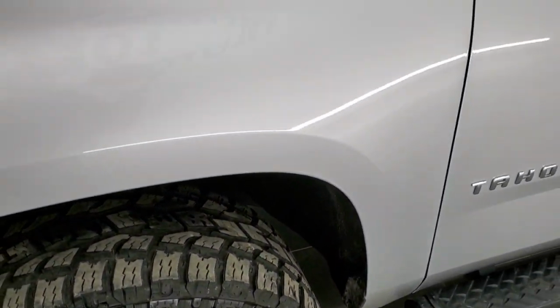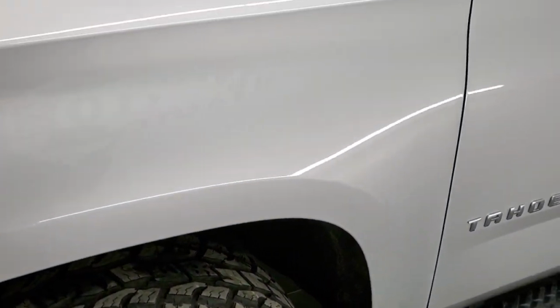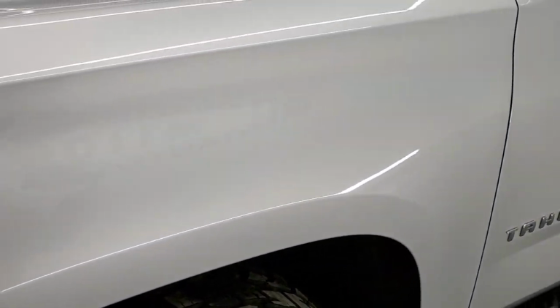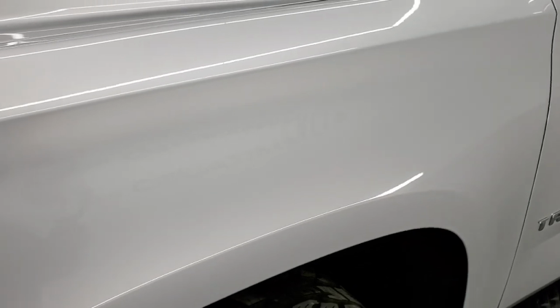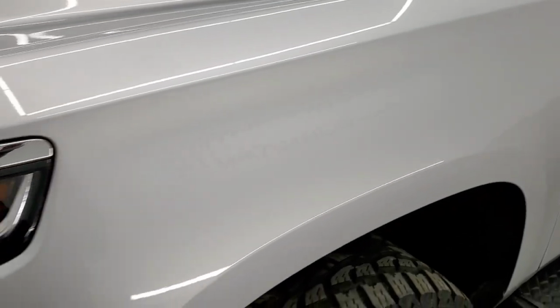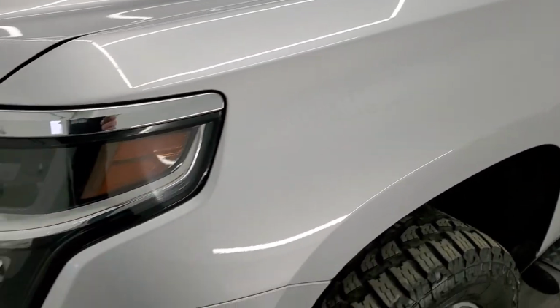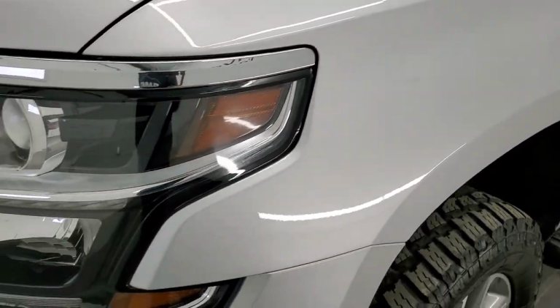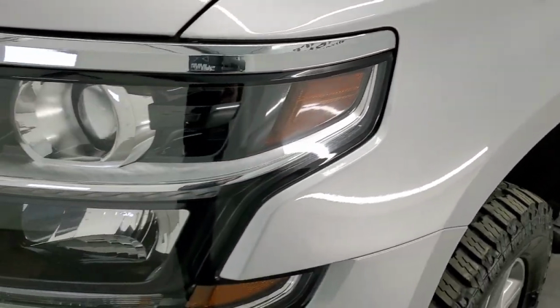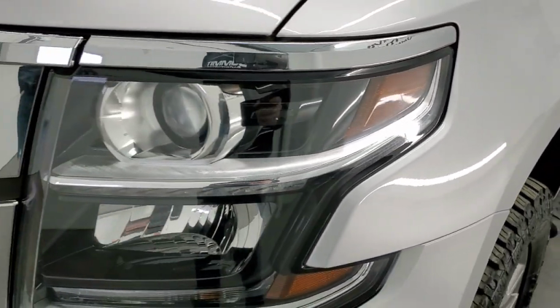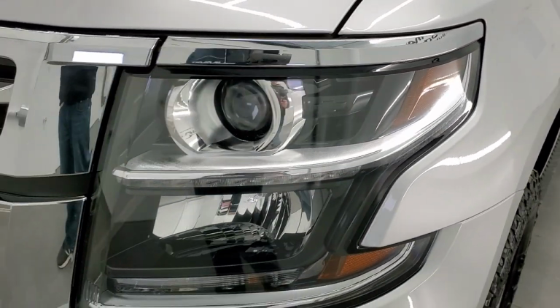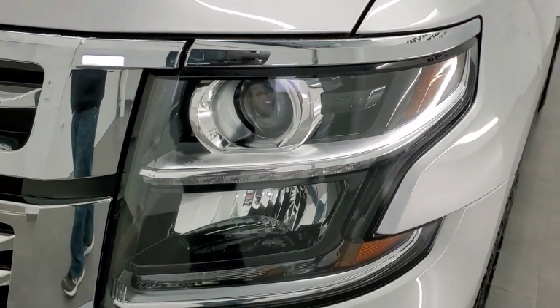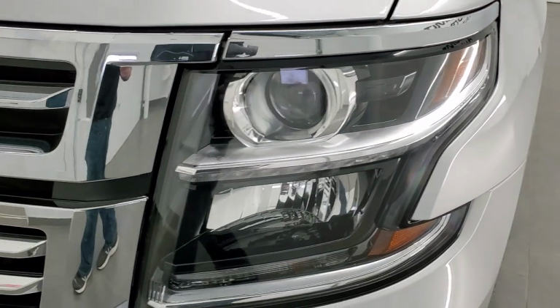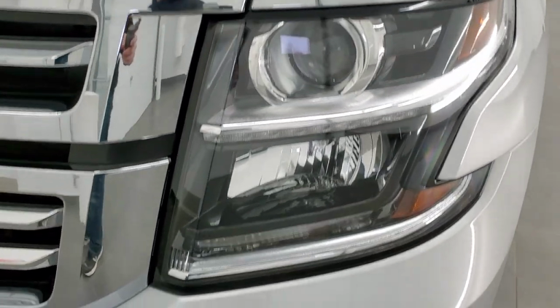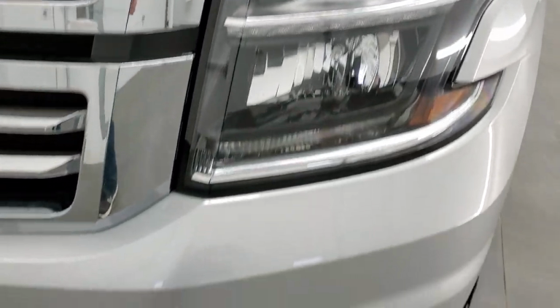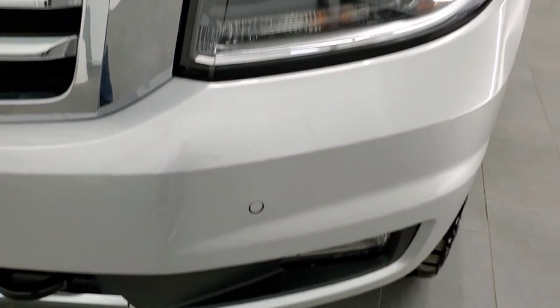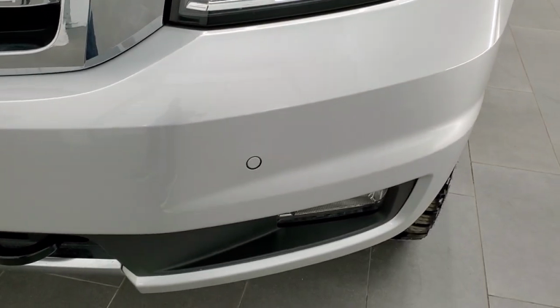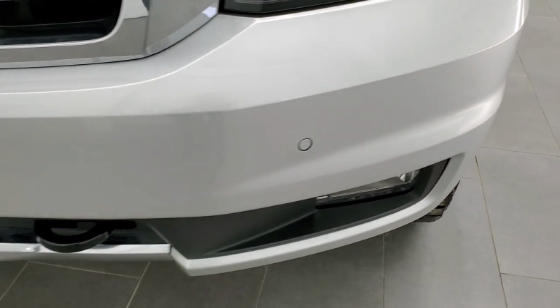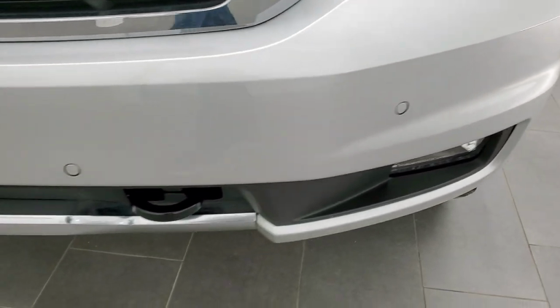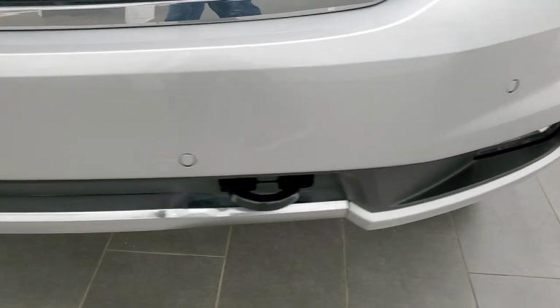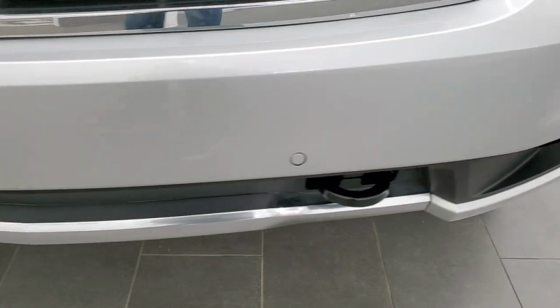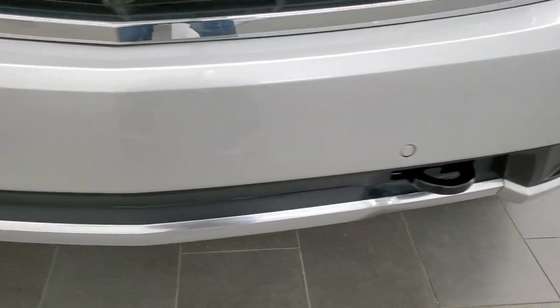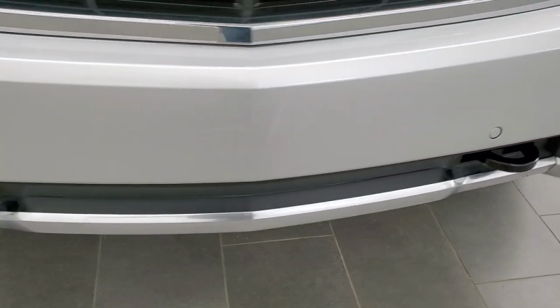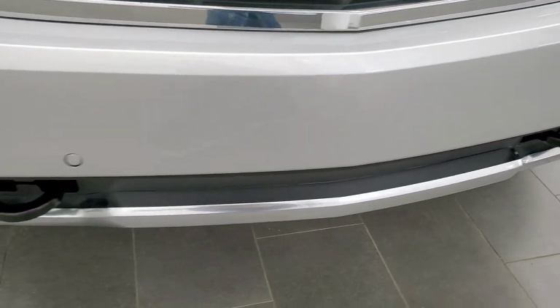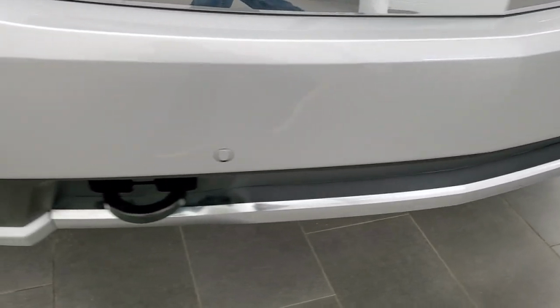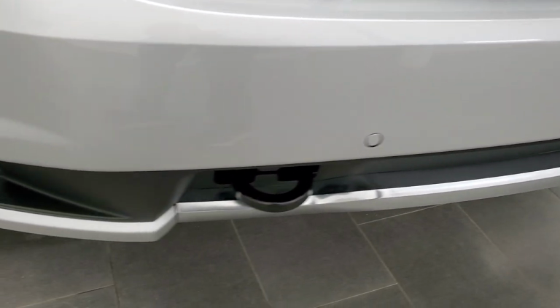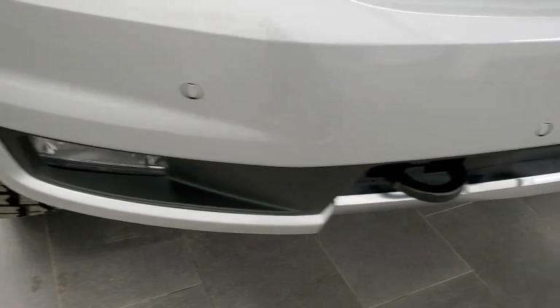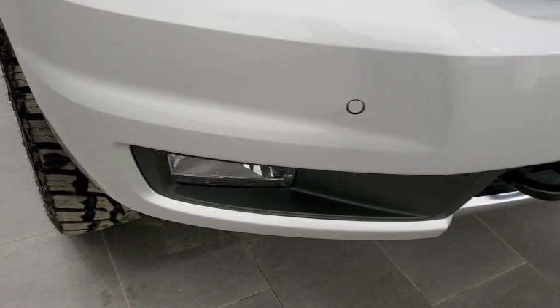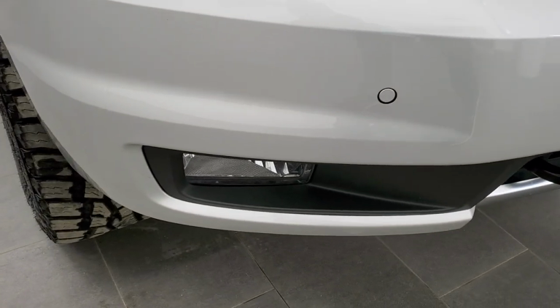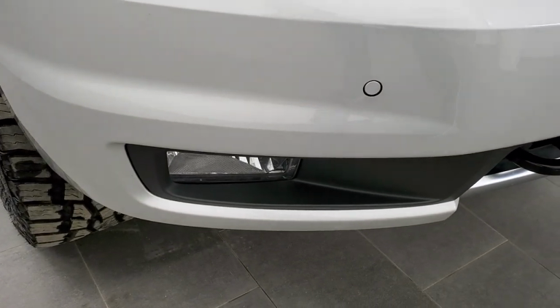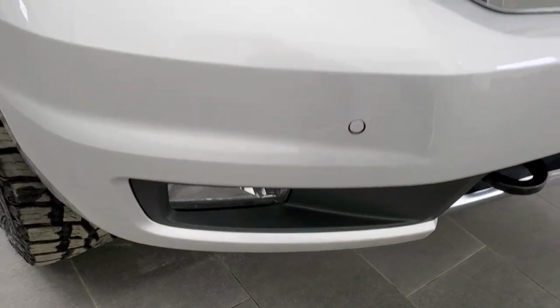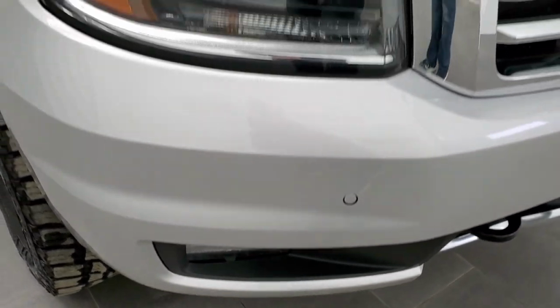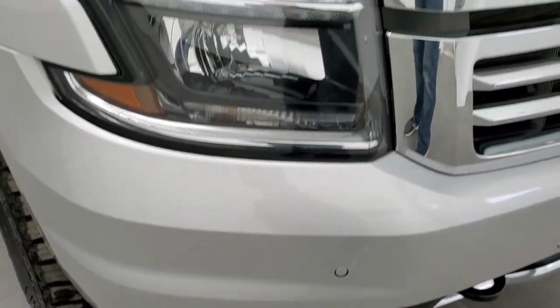Front fender is in really nice shape — I didn't see any dents or dings on it. It has the projector lamp headlamps, the LED running lights, the front bumper parking sensors, and the front bumper itself is in excellent condition. It comes with the factory fog lights as well.